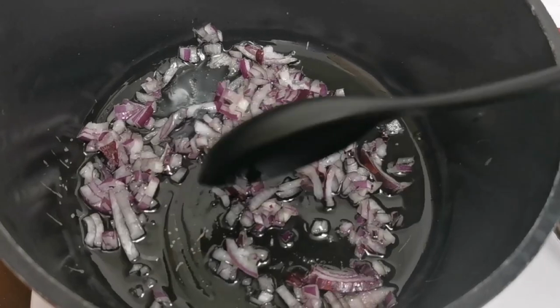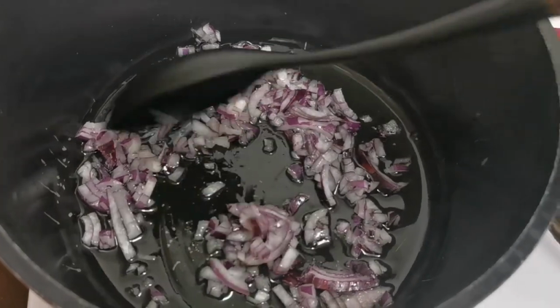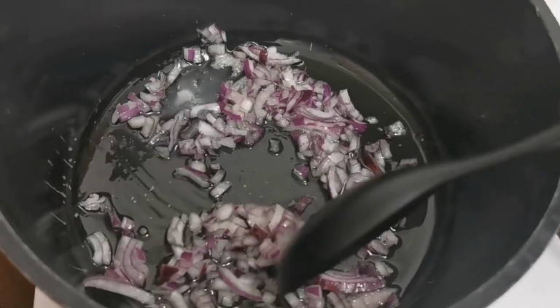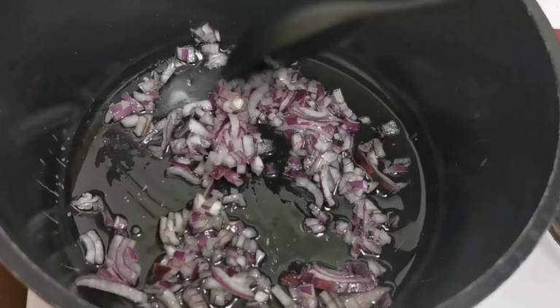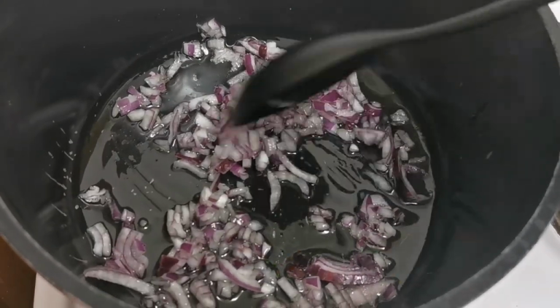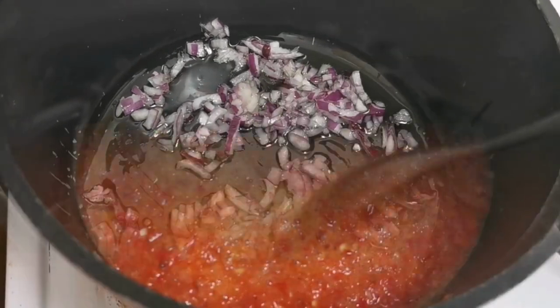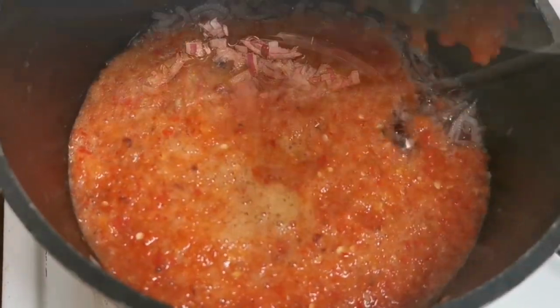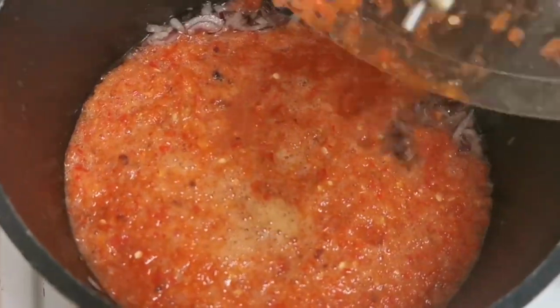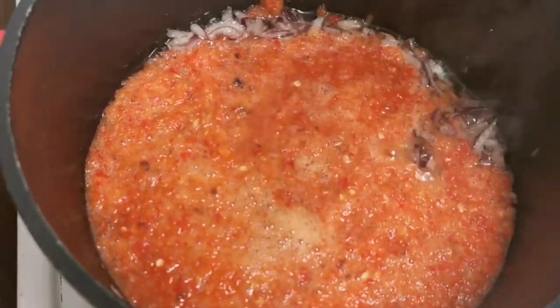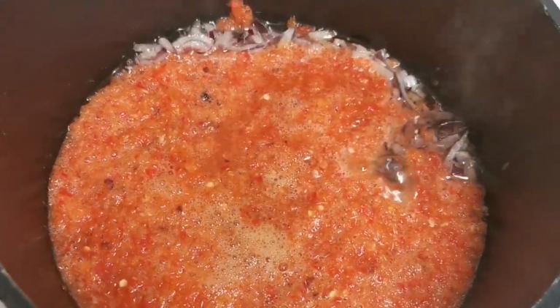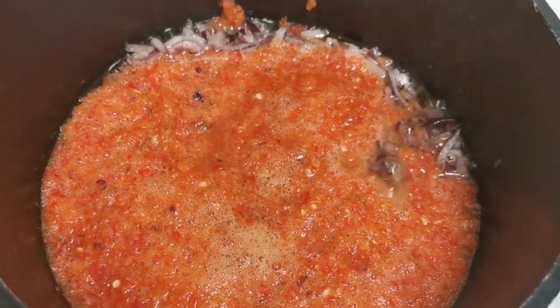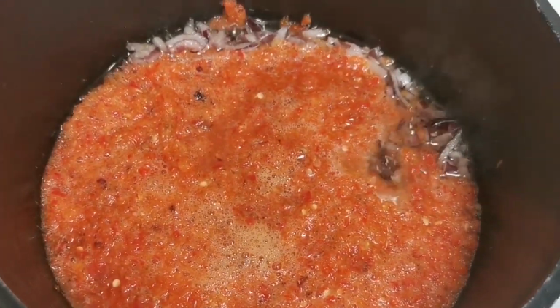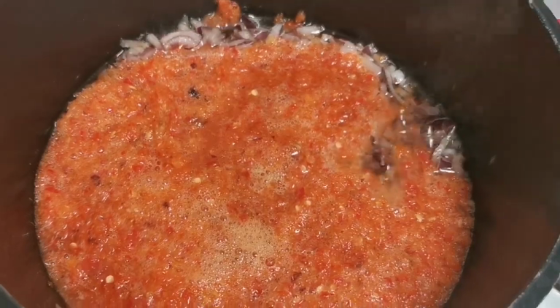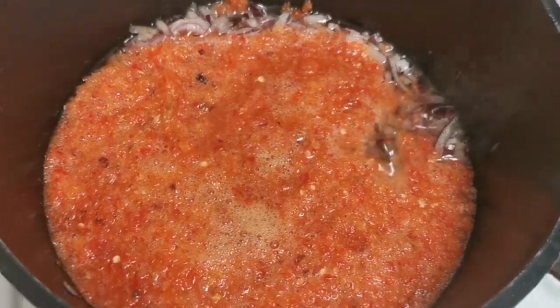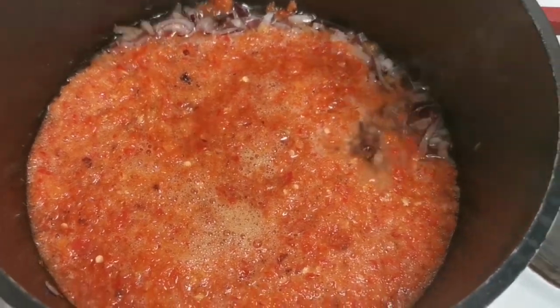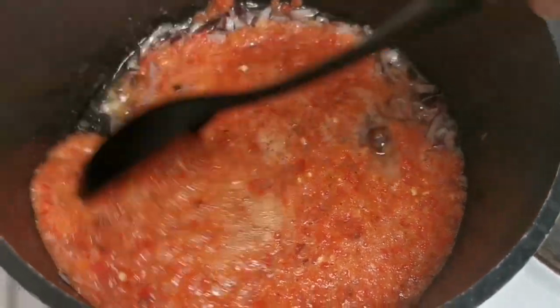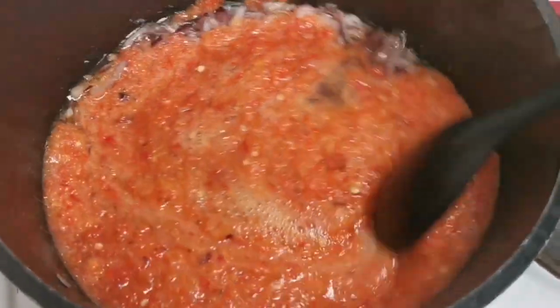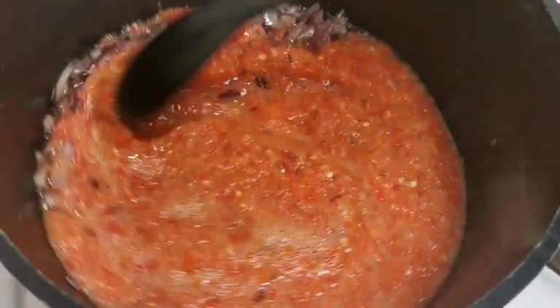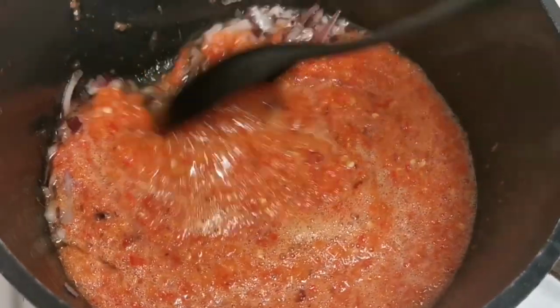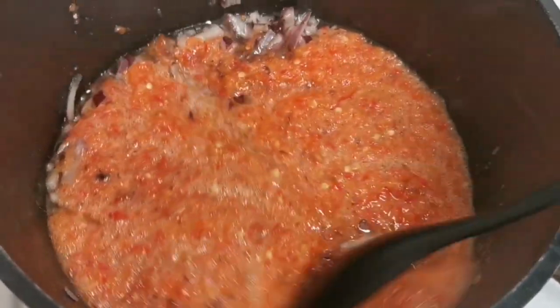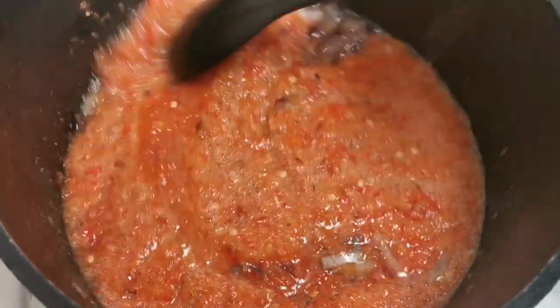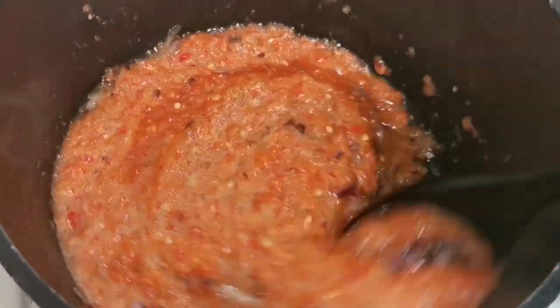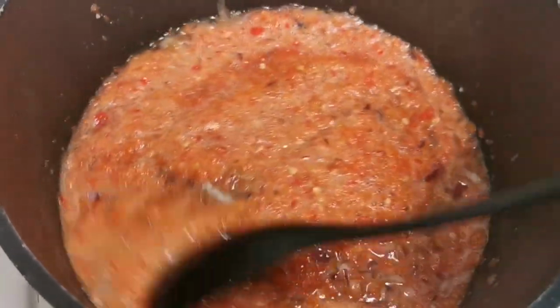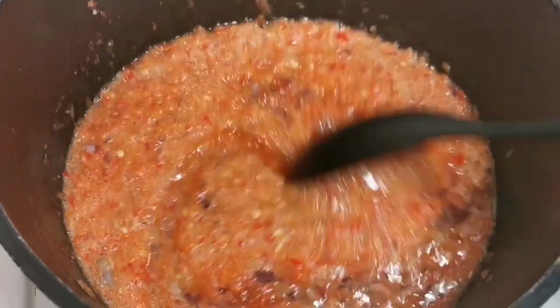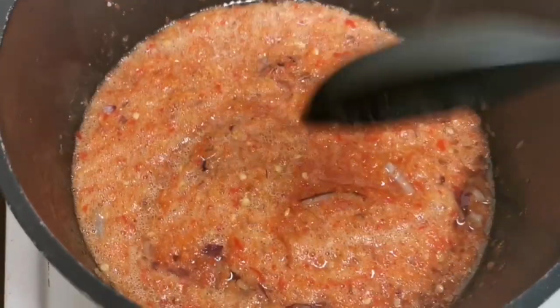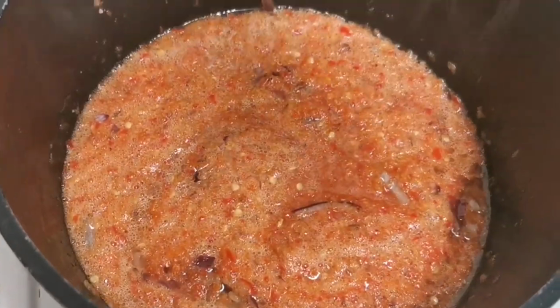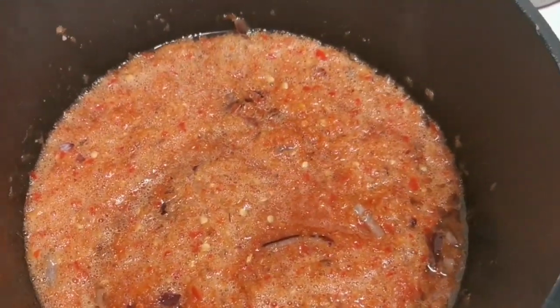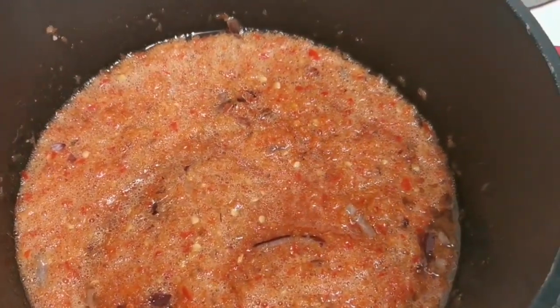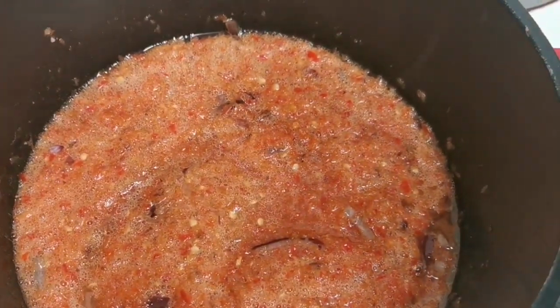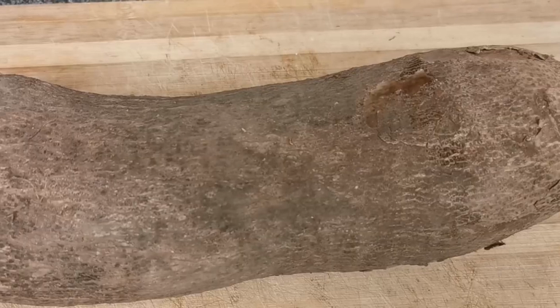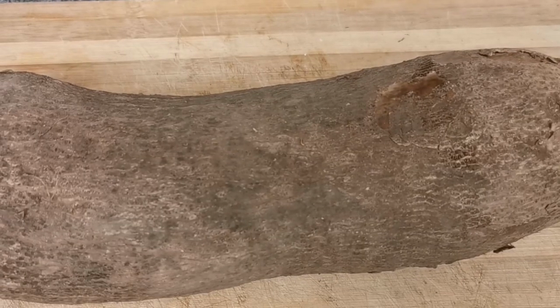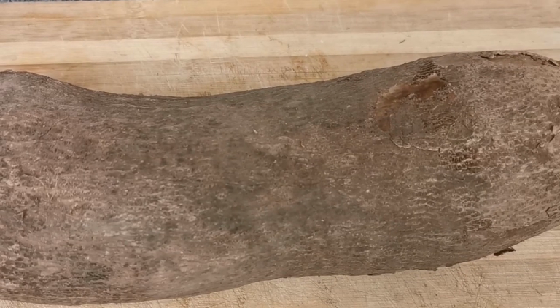The next thing I'm going to be doing is adding the pepper mixture I just blended. That's what I'm doing — I've added it to the pot and I'm stirring it.